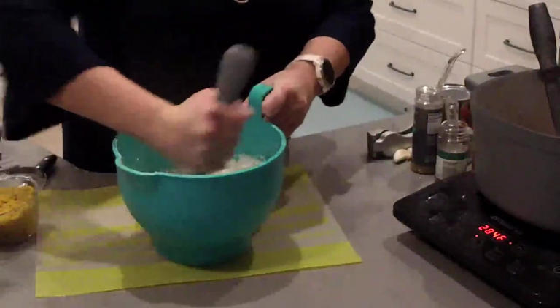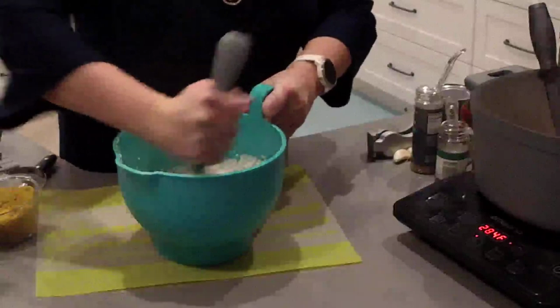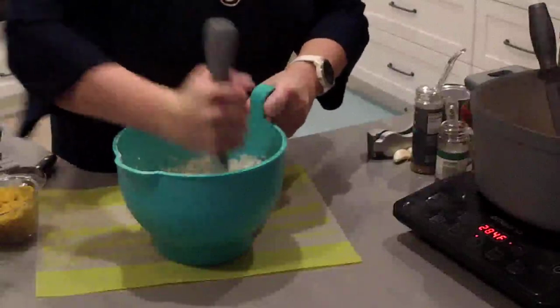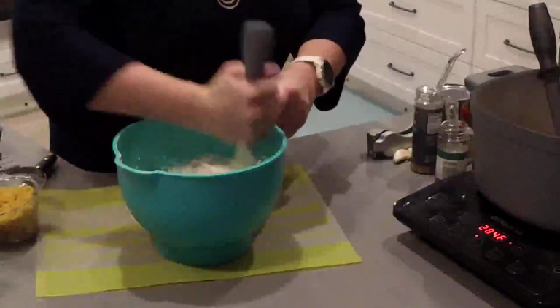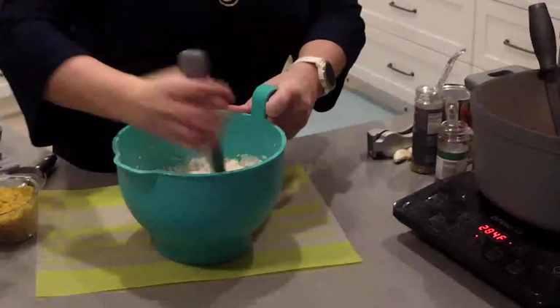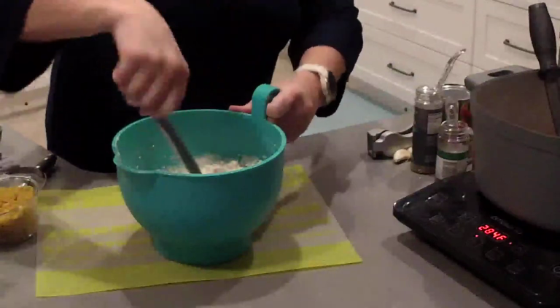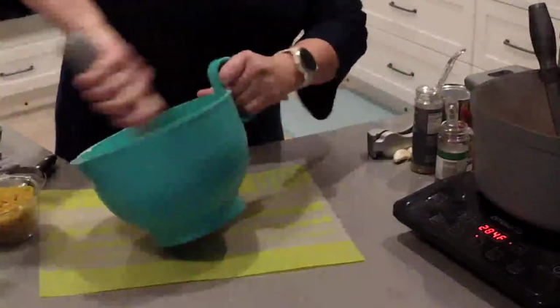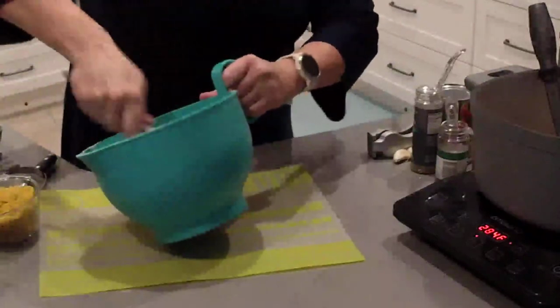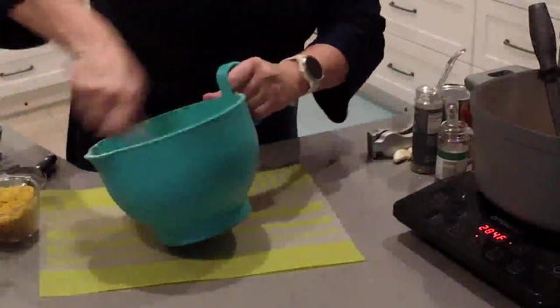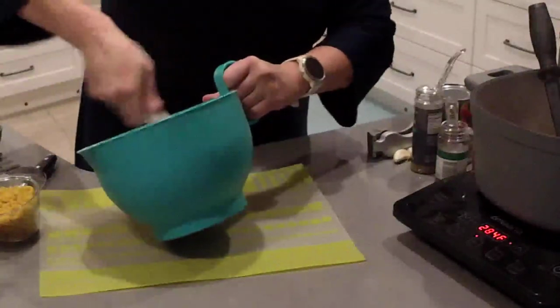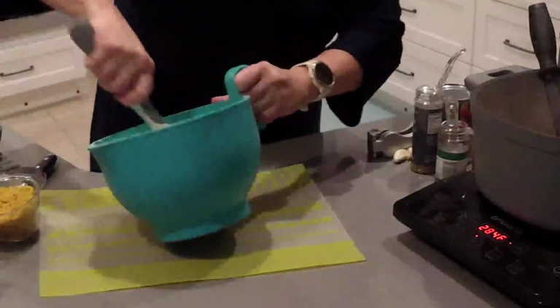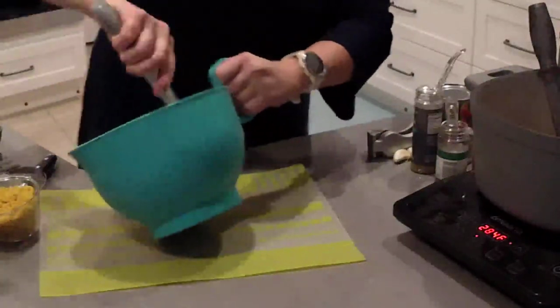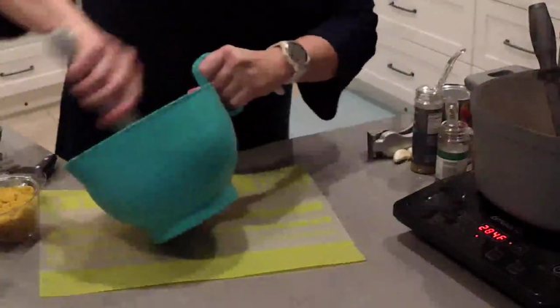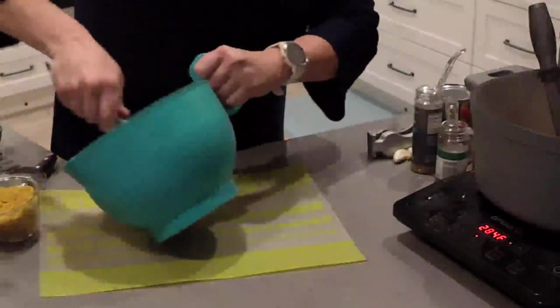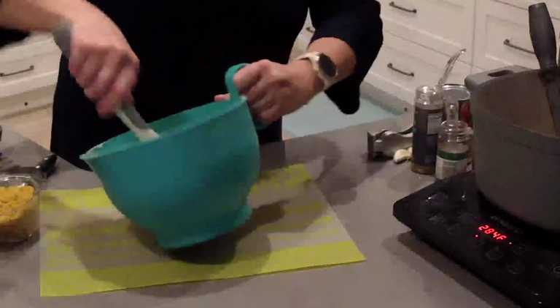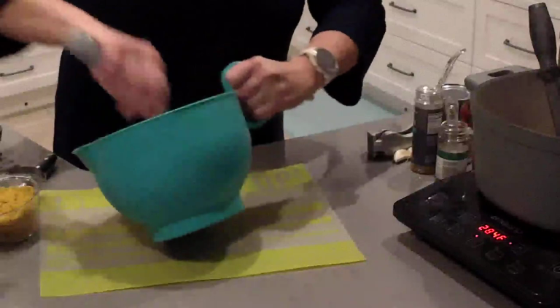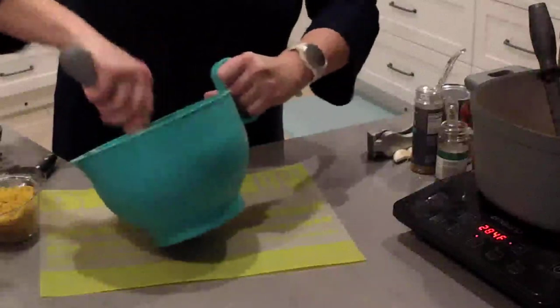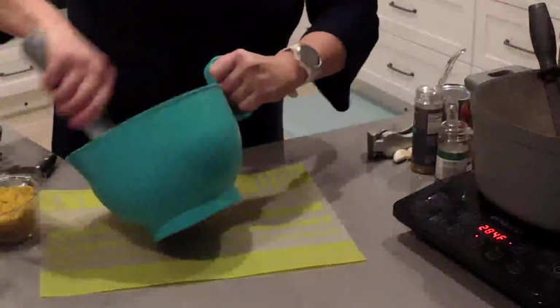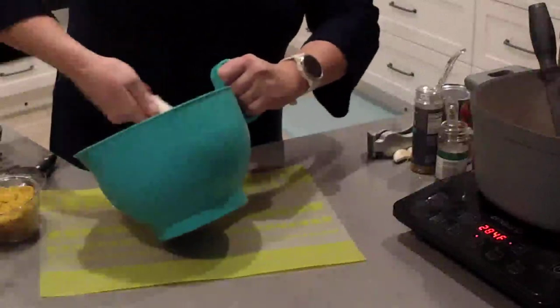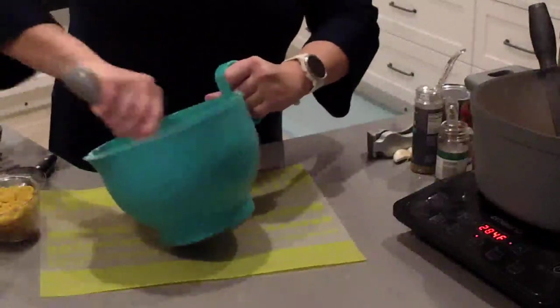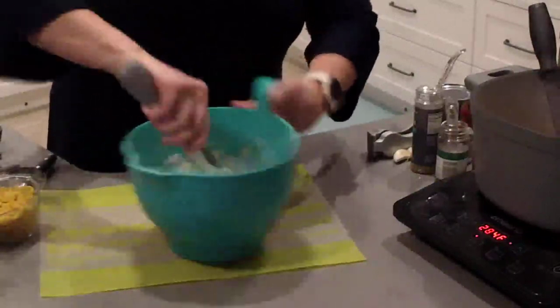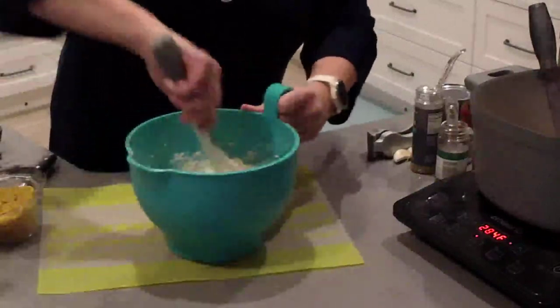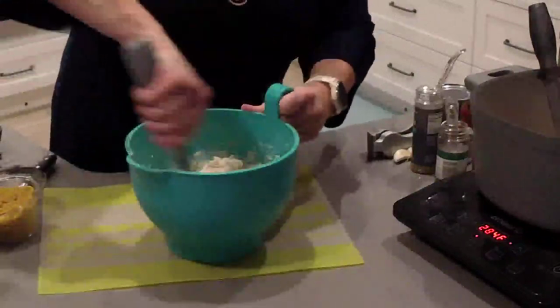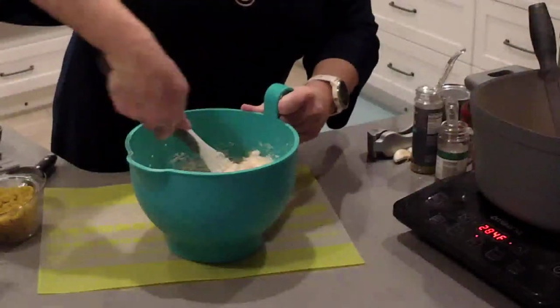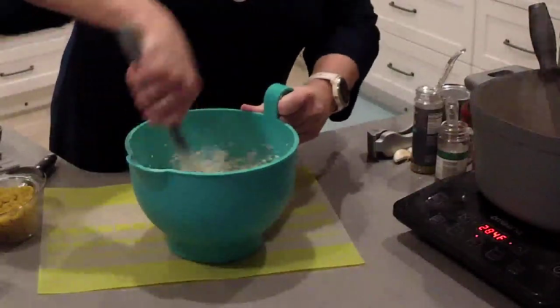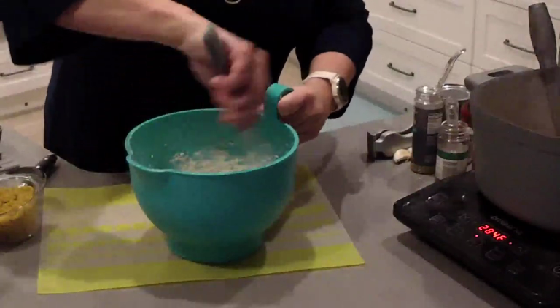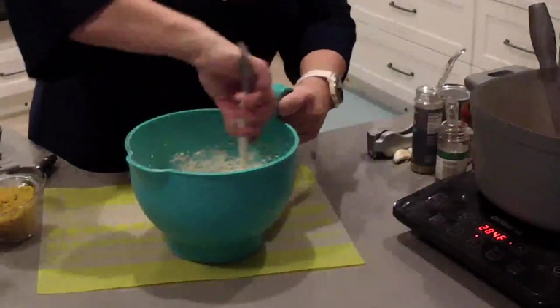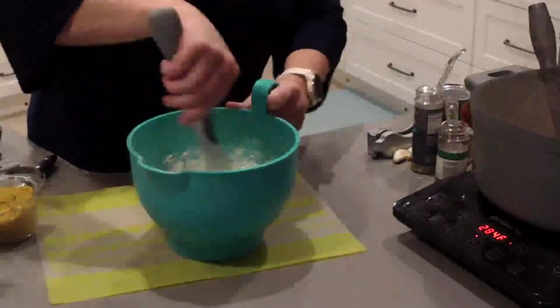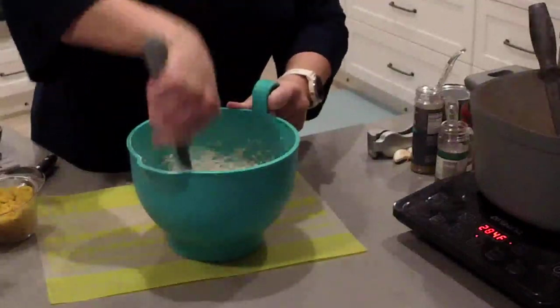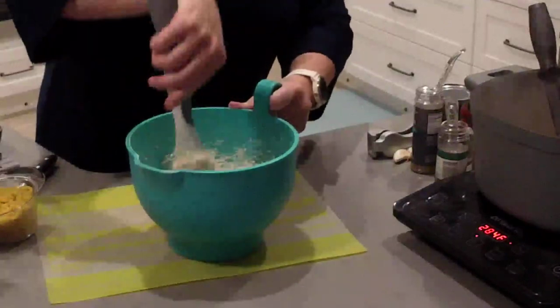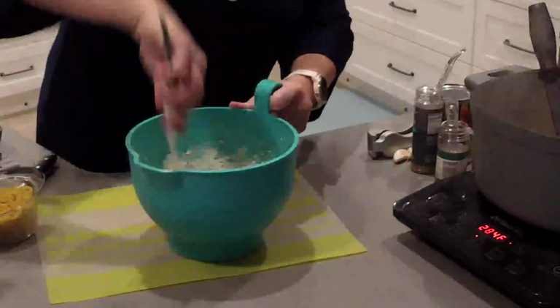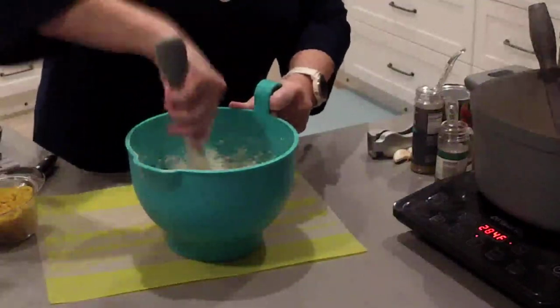We're going to bake these biscuits in the air fryer — they only take 10 minutes. They're way too easy. Just scrape down the sides.